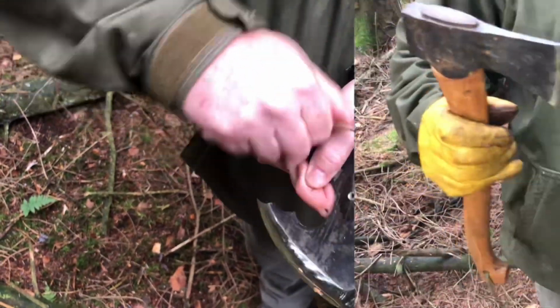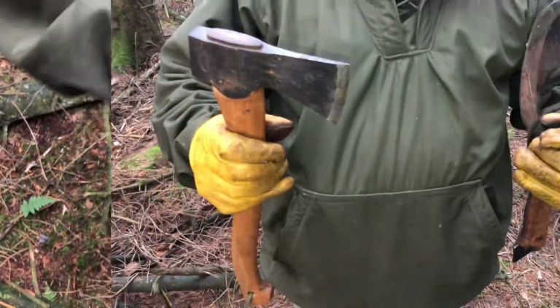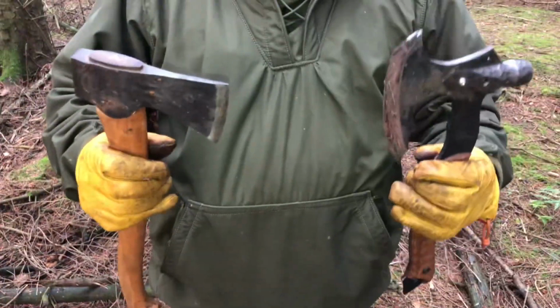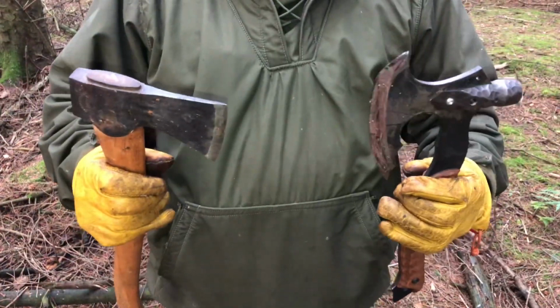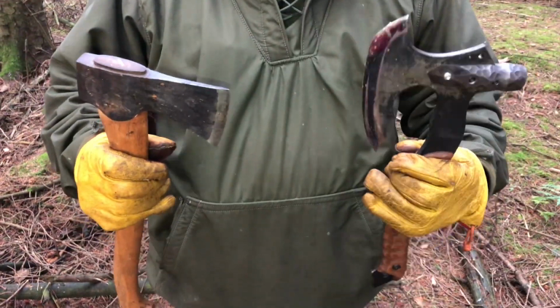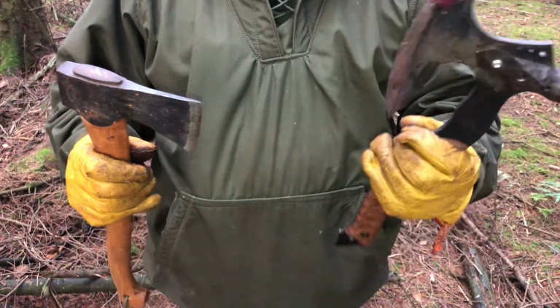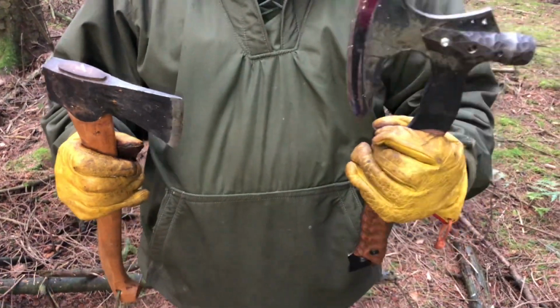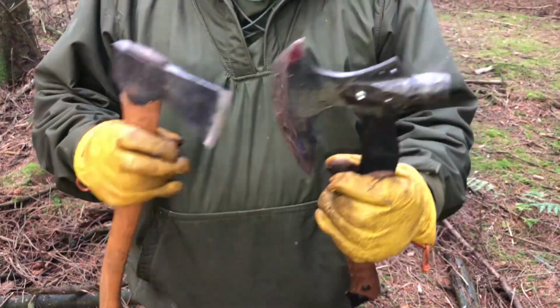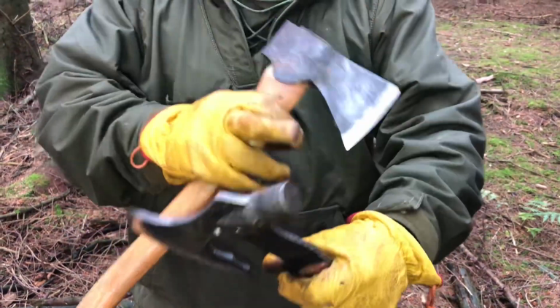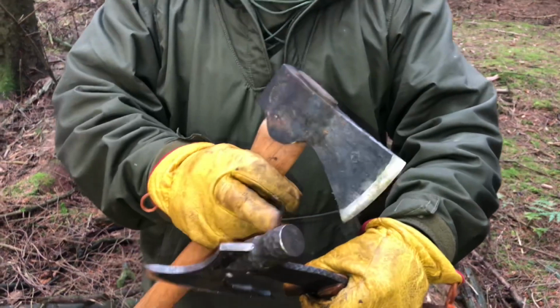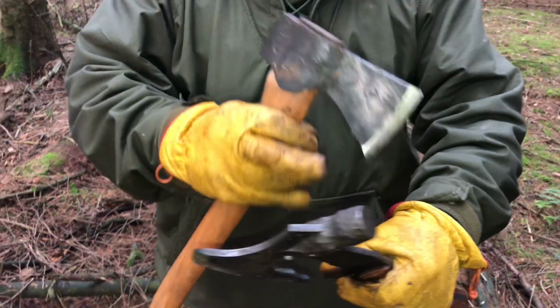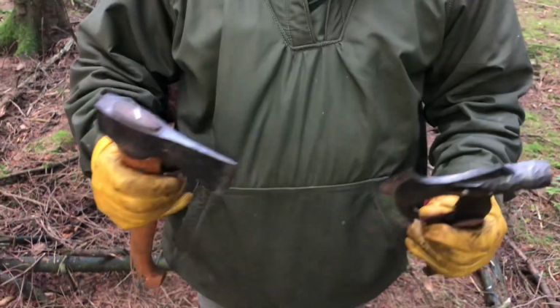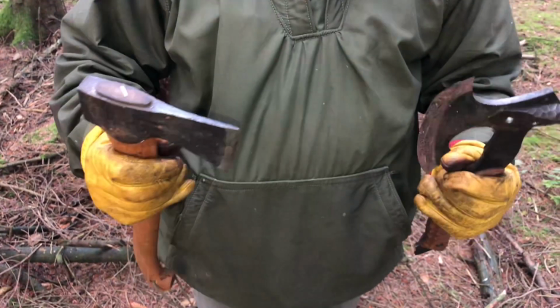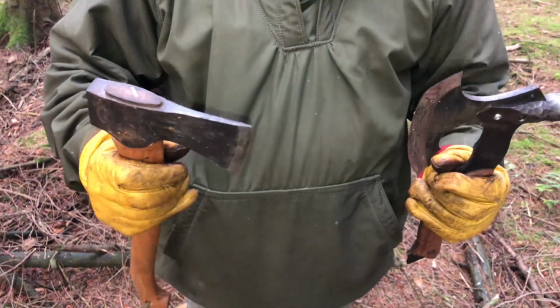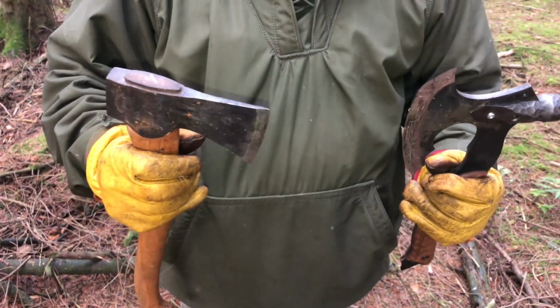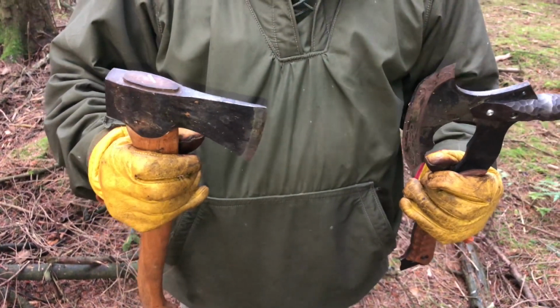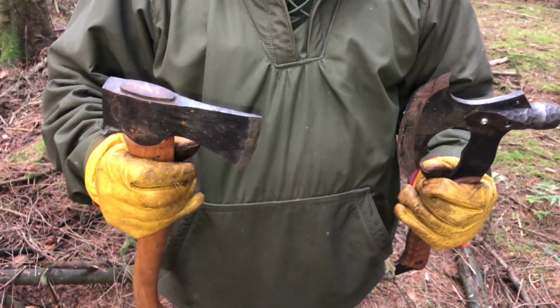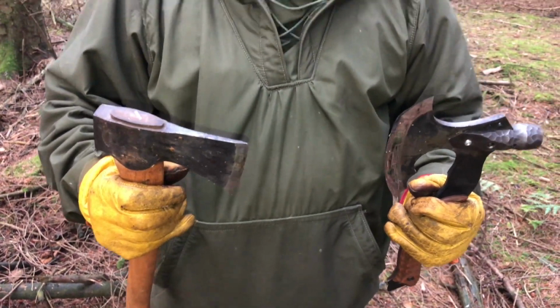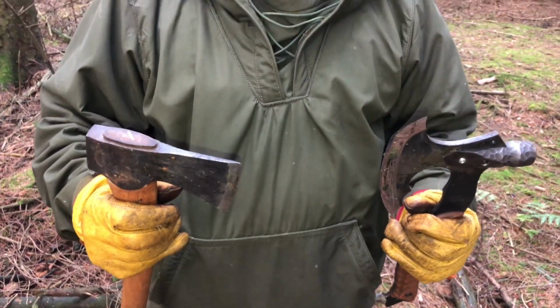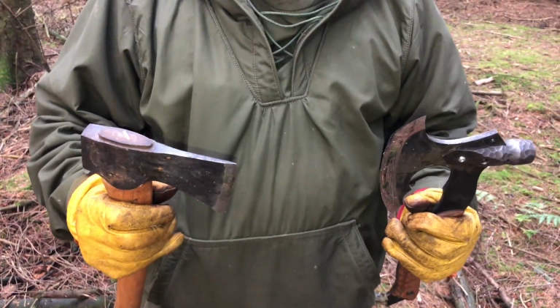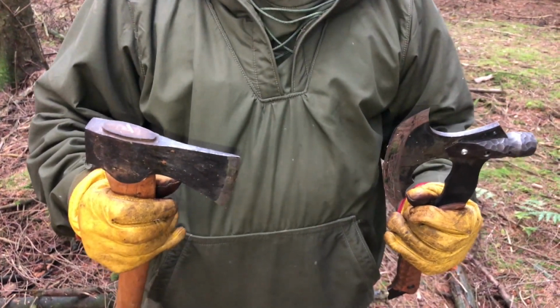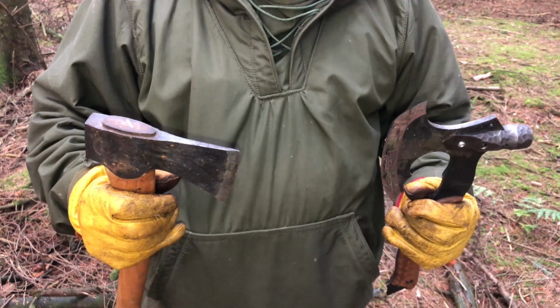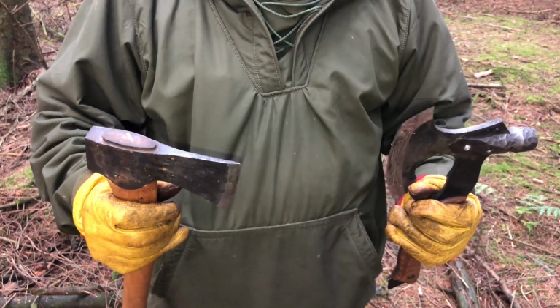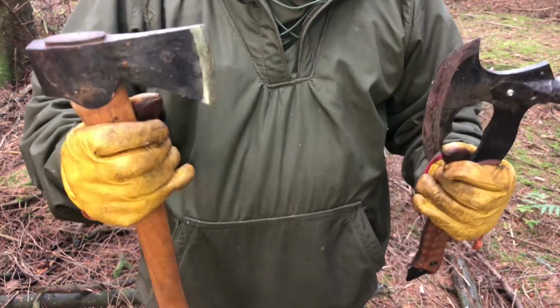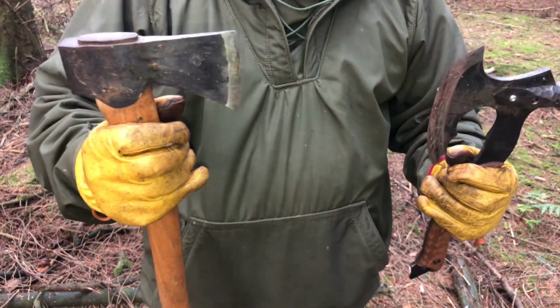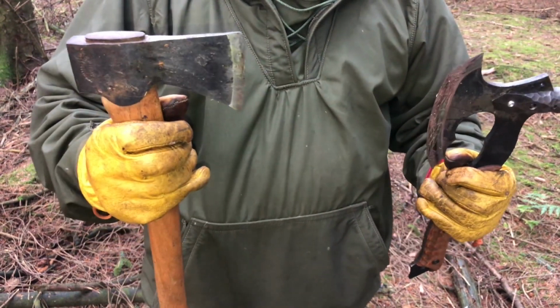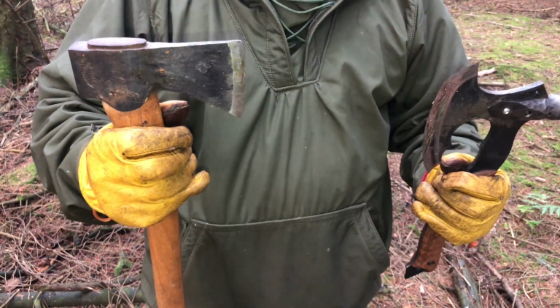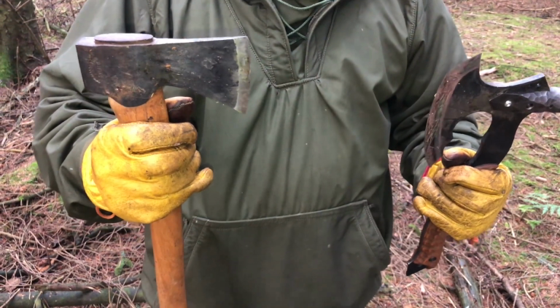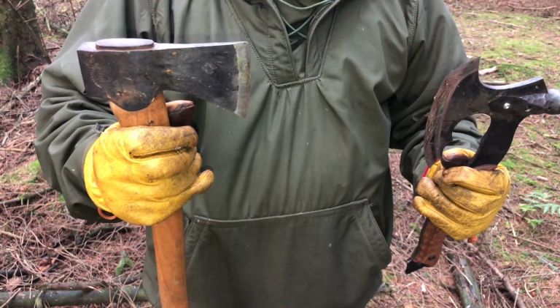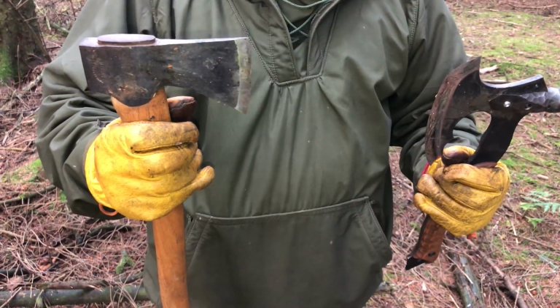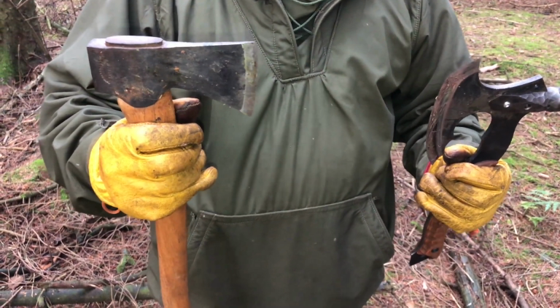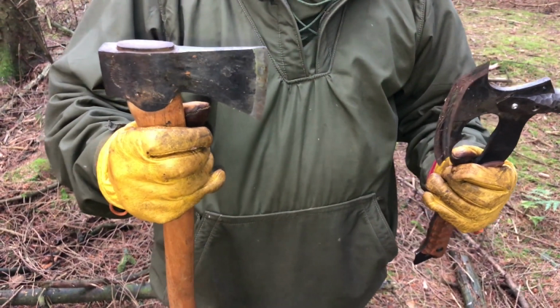So here we have the Origin bush crafter with the splutter head on it. Let's see how much of a difference this actually makes to its cutting performance against the Grandford Brock's small forest axe.